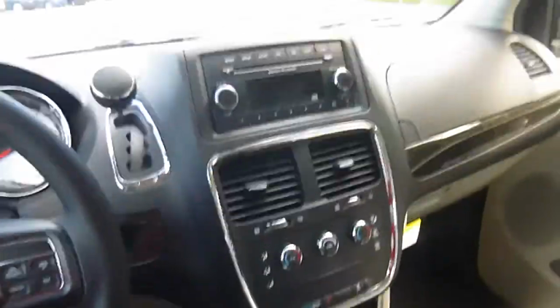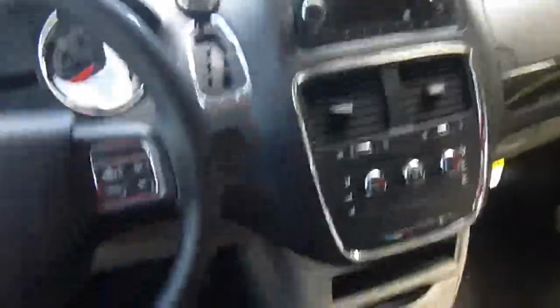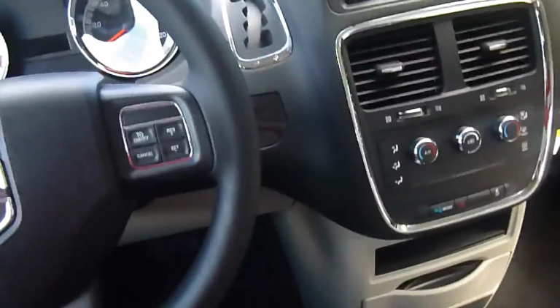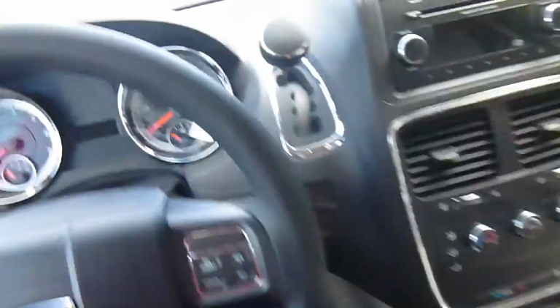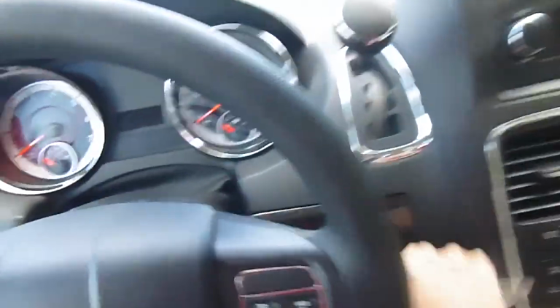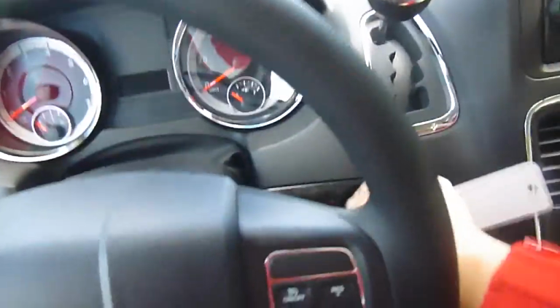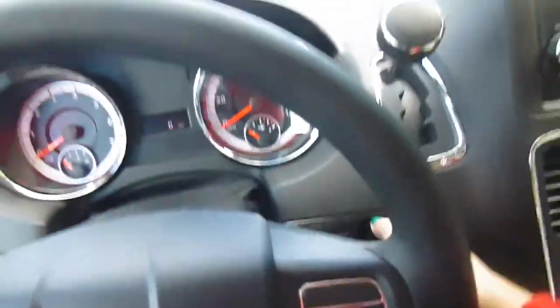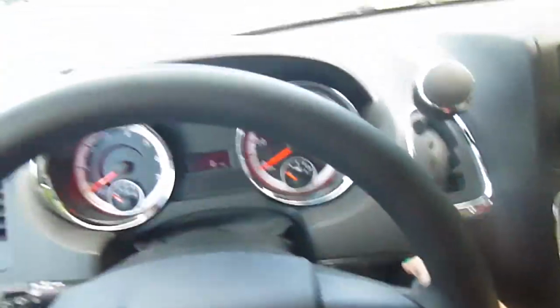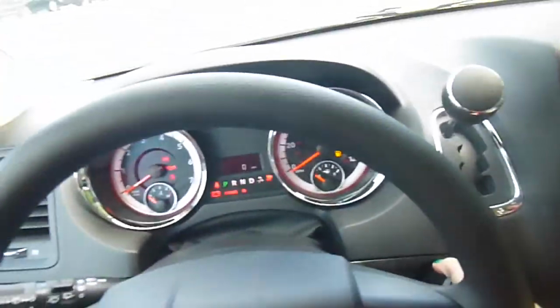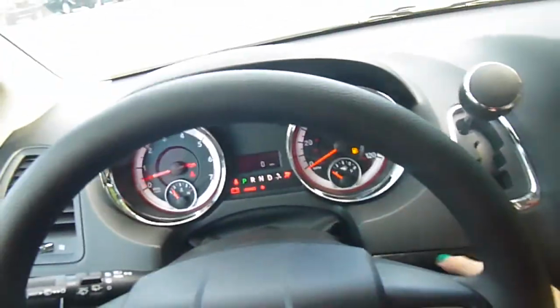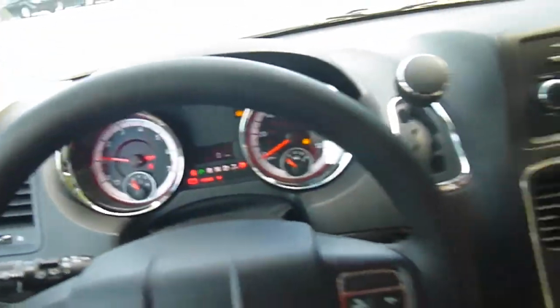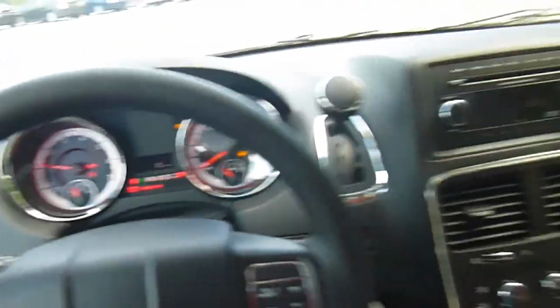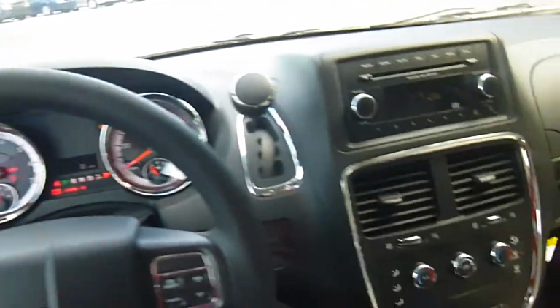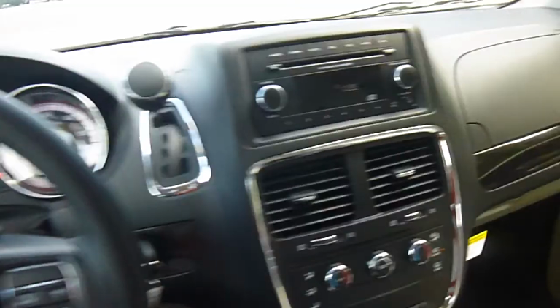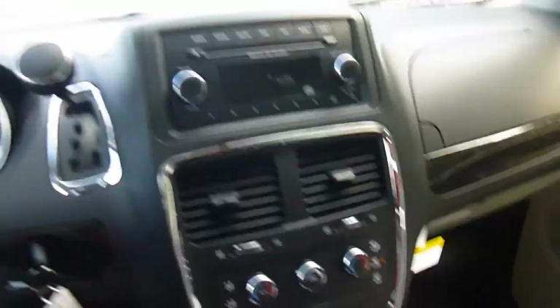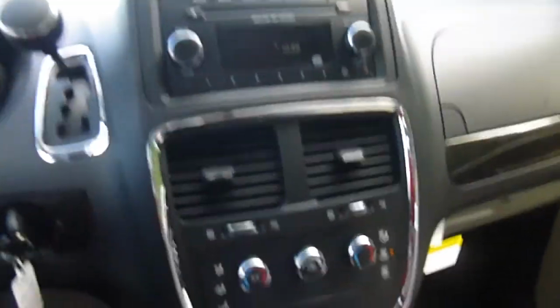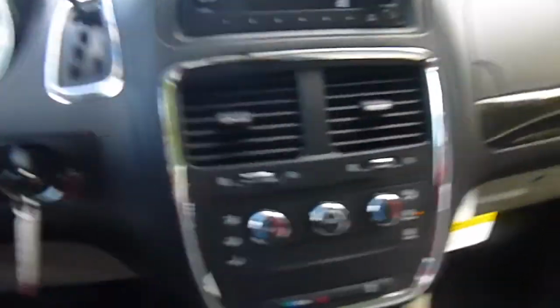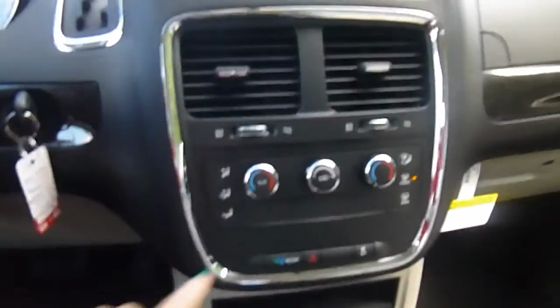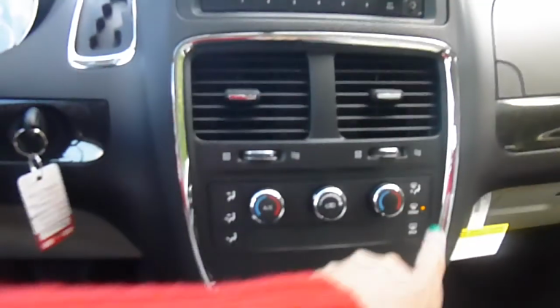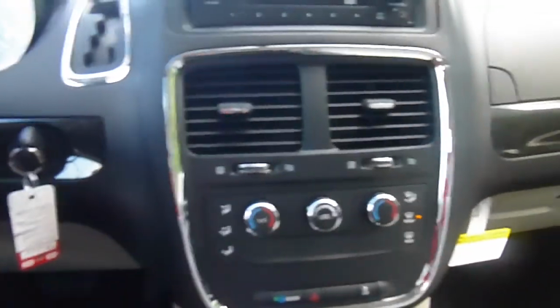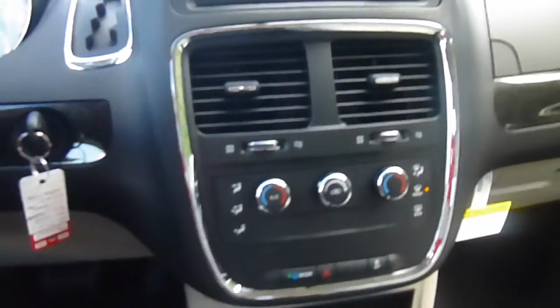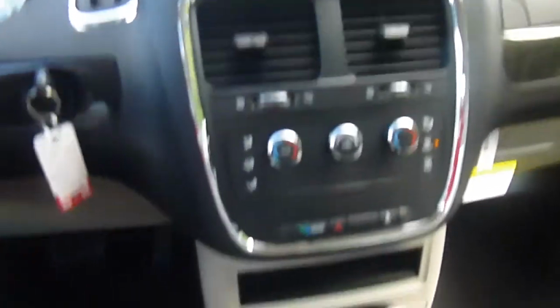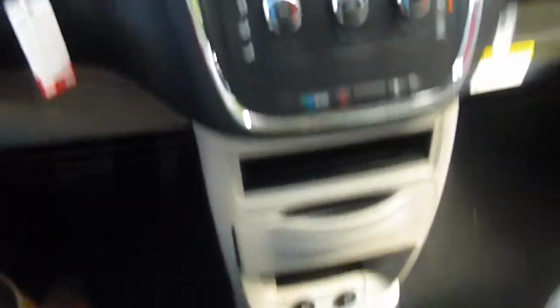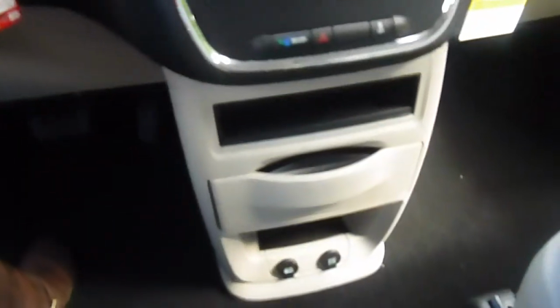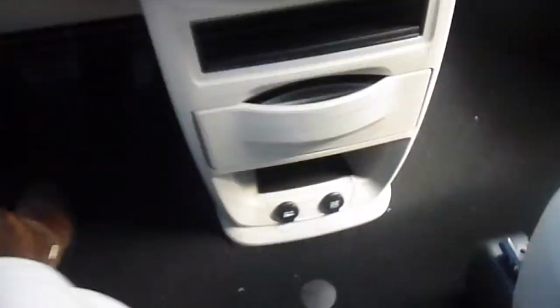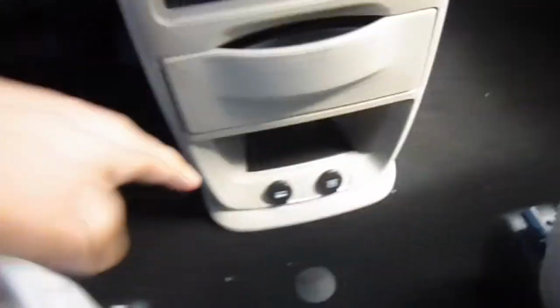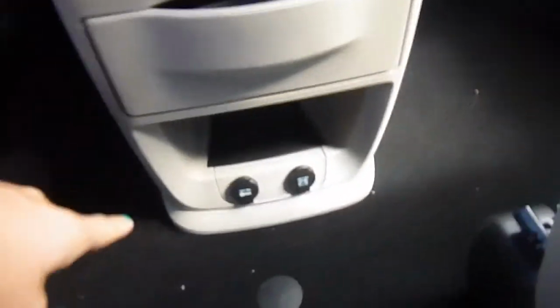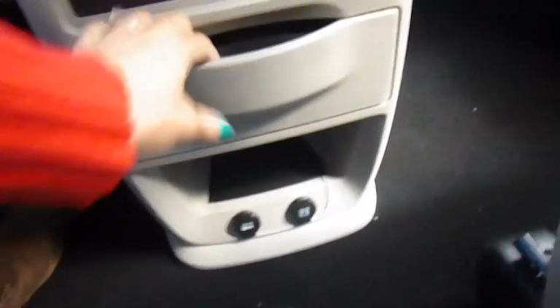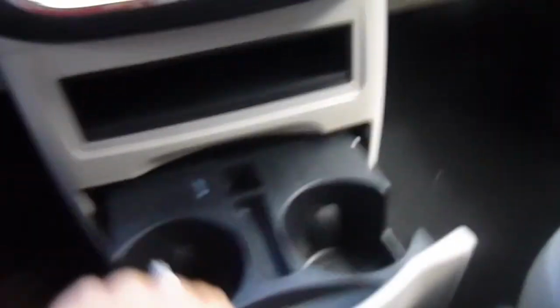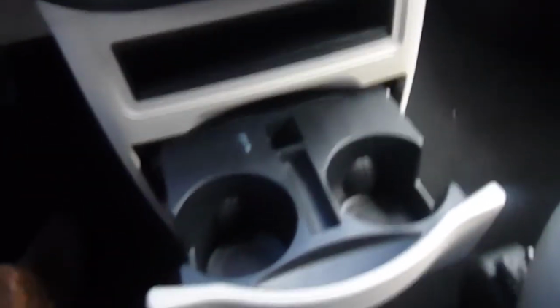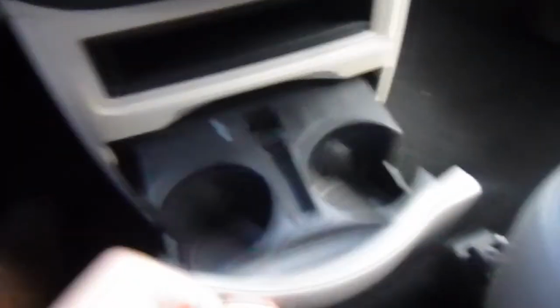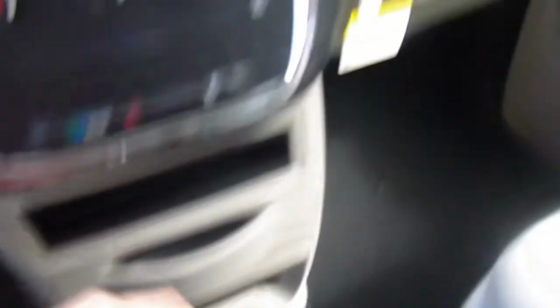Really cool looking van. I'm going to start it up. You've got AM, FM, radio, CD player, auxiliary port, dual temperature control zones. Lots of storage, two 12-volt chargers, and cup holders.